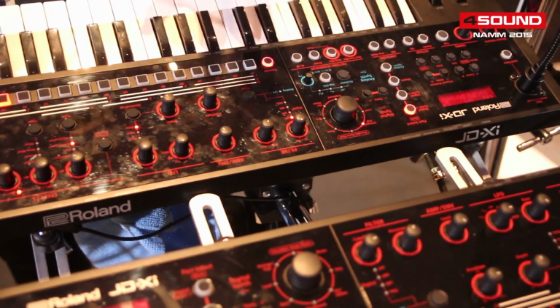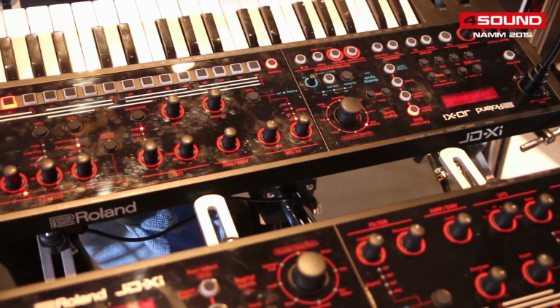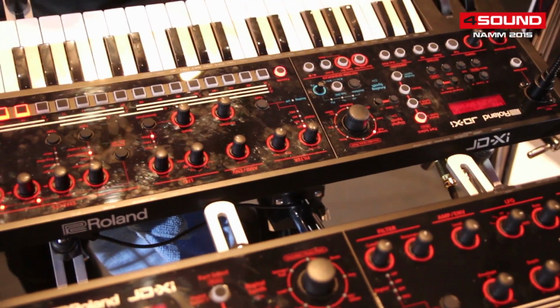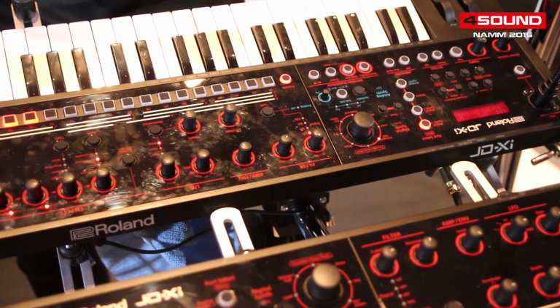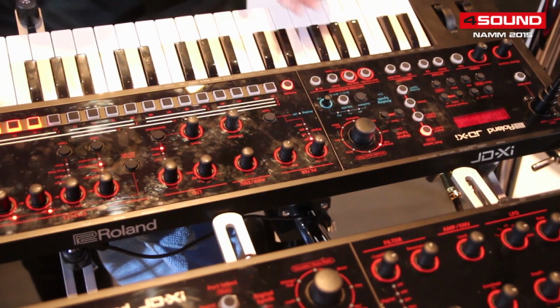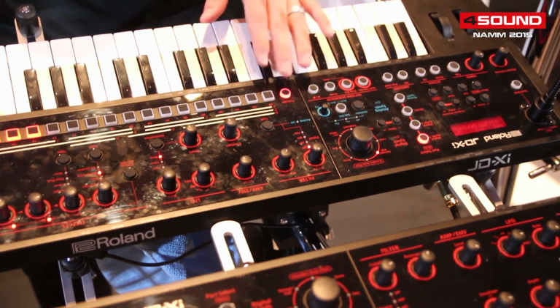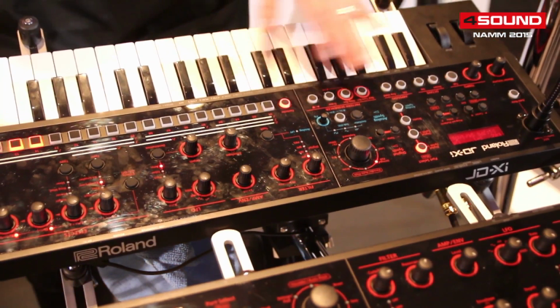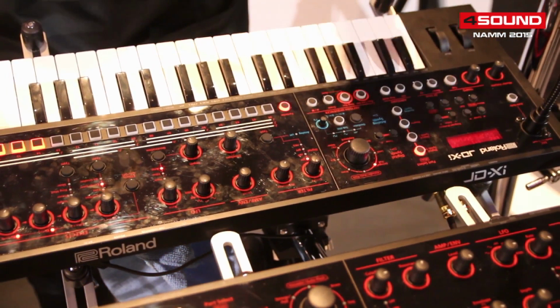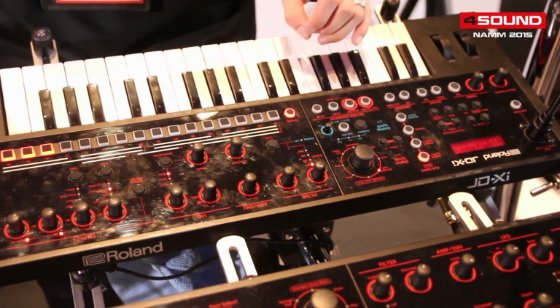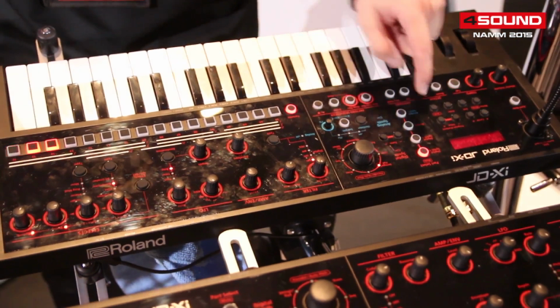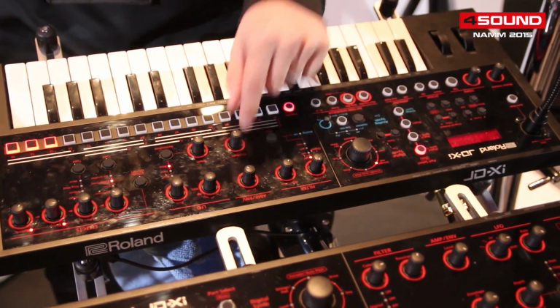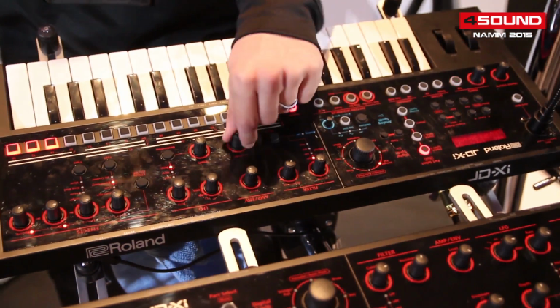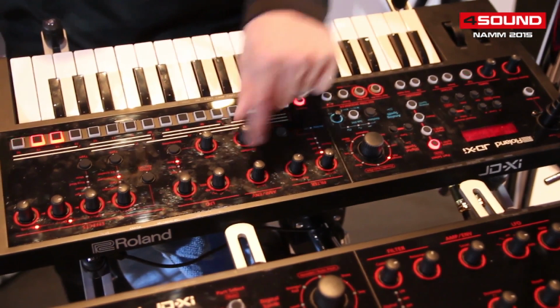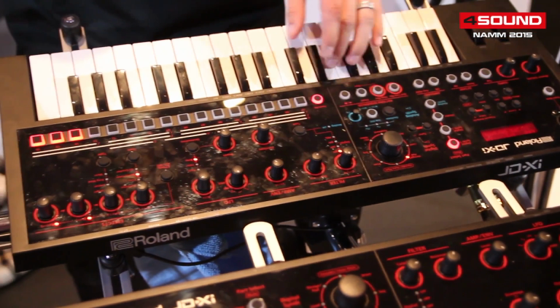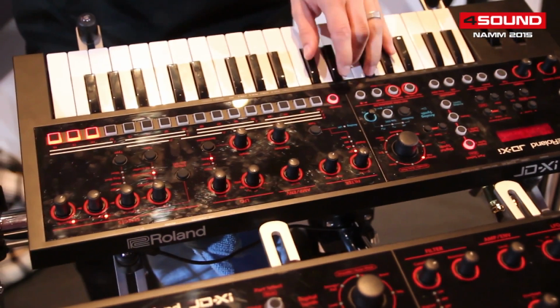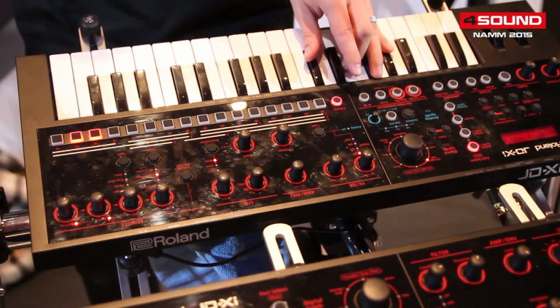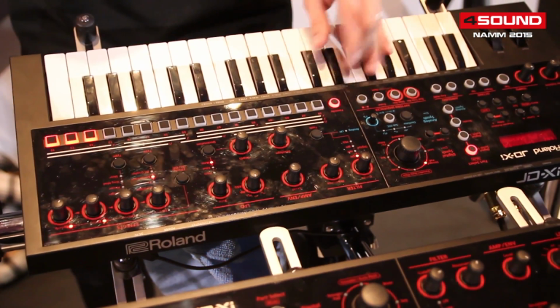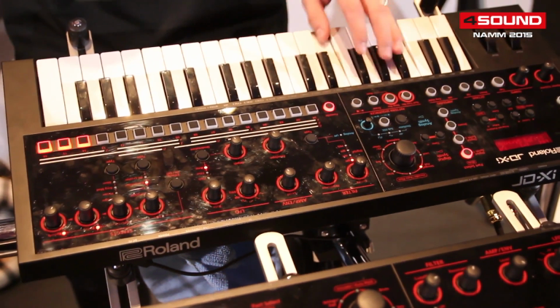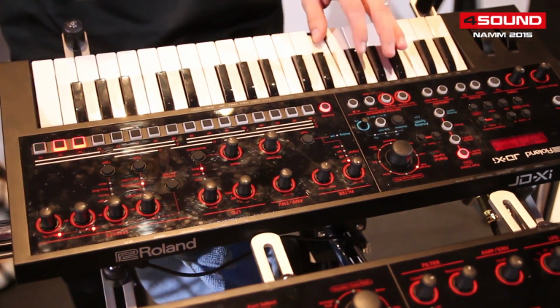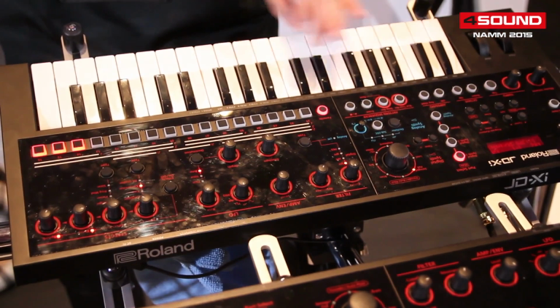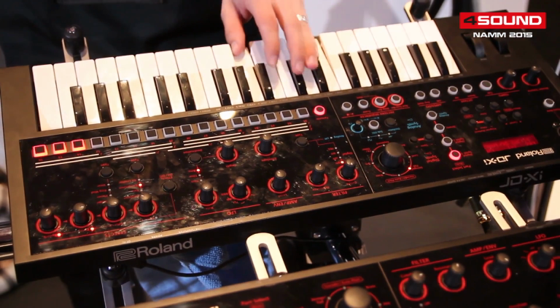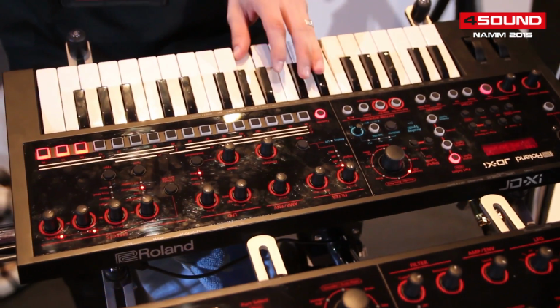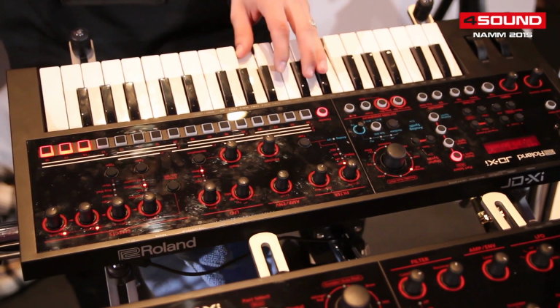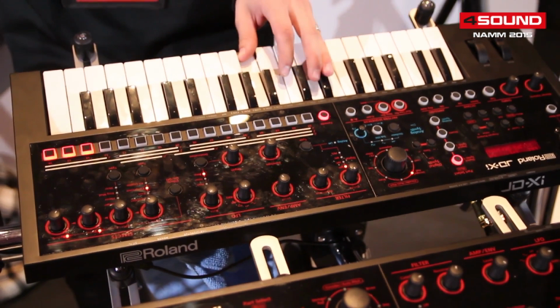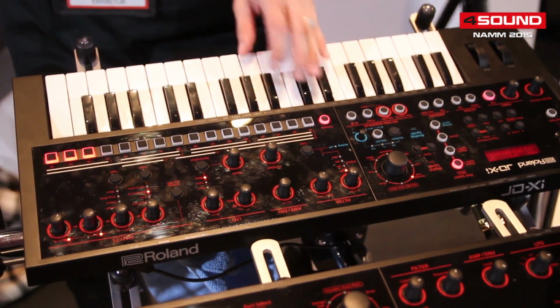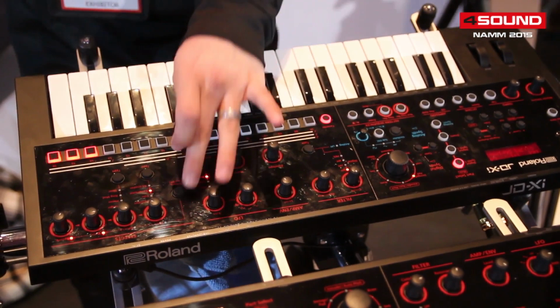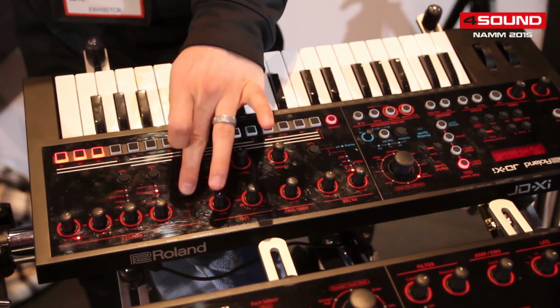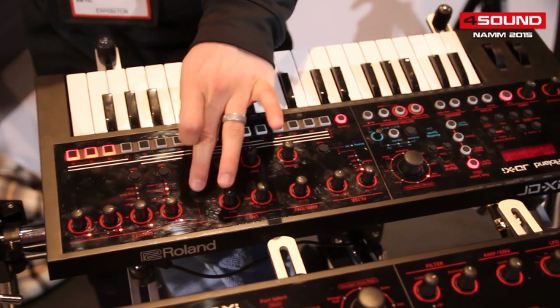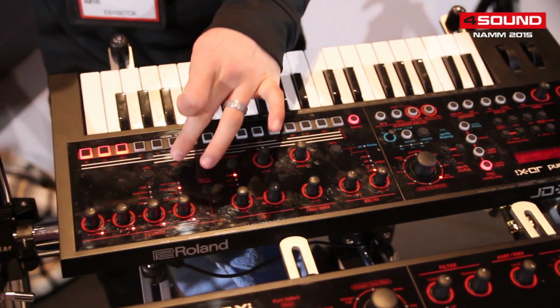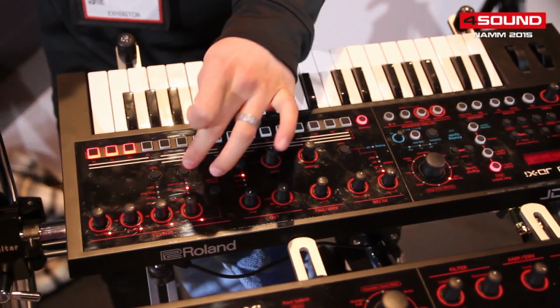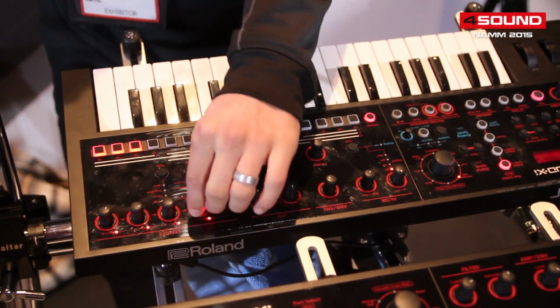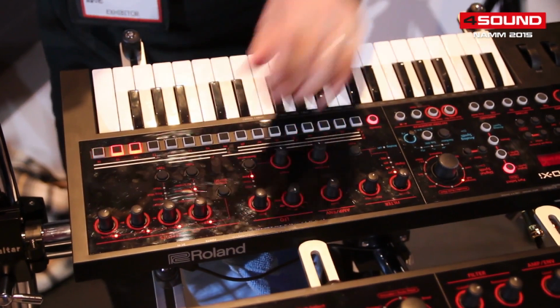Right off the bat, let's just go ahead and listen to the pads by itself. This is the digital portion. Now let's add the compressor, just the effect.